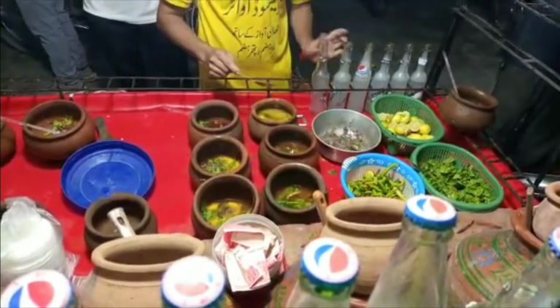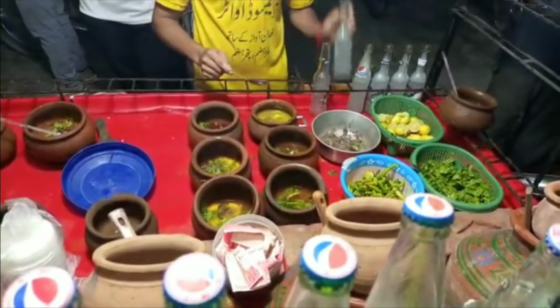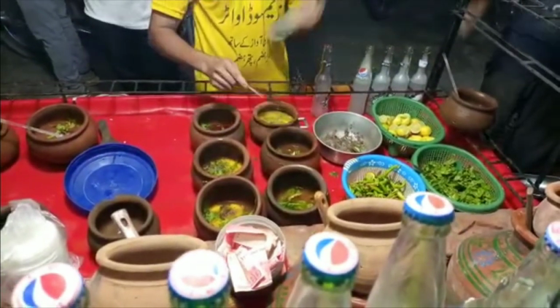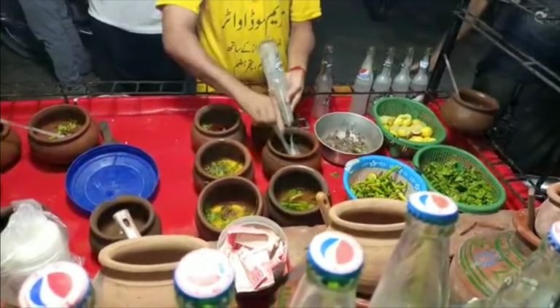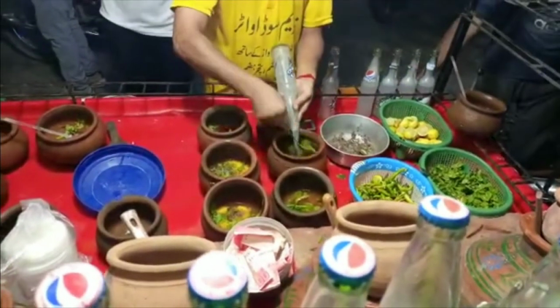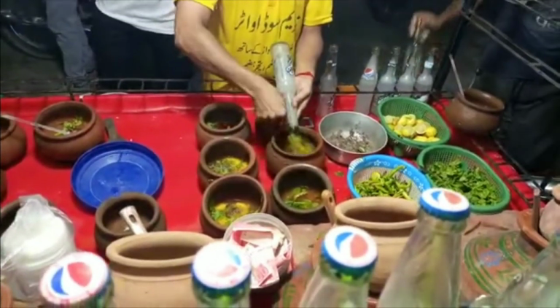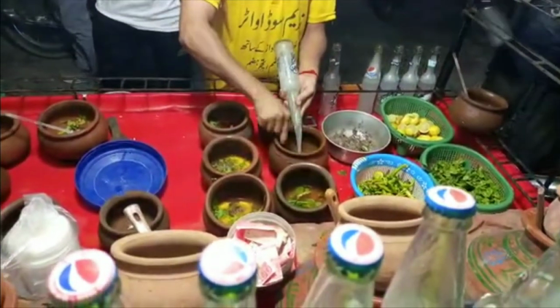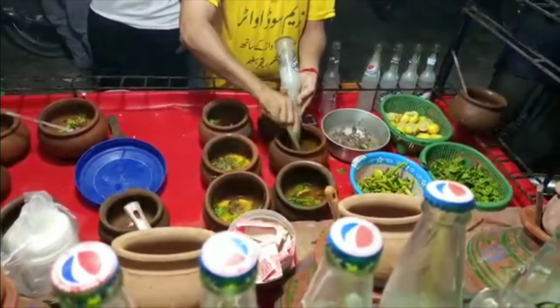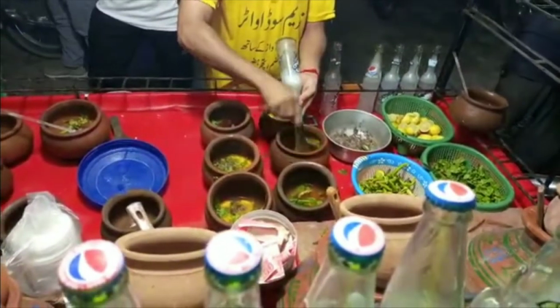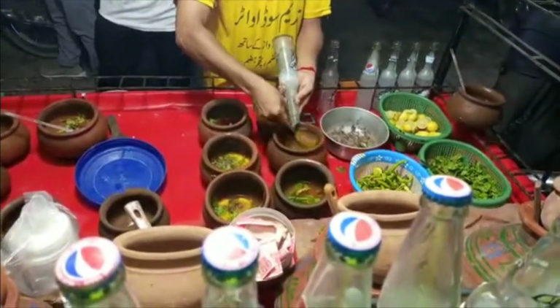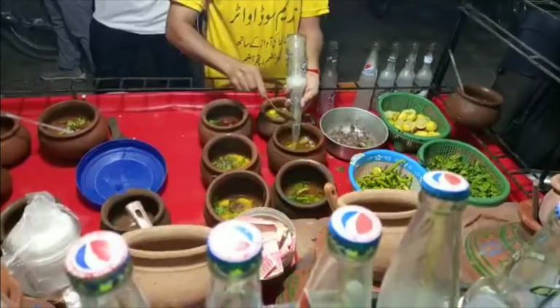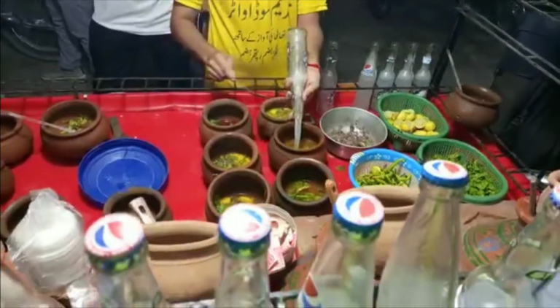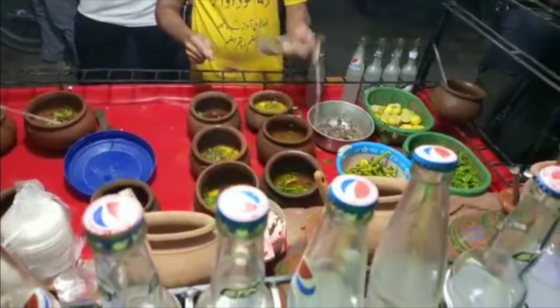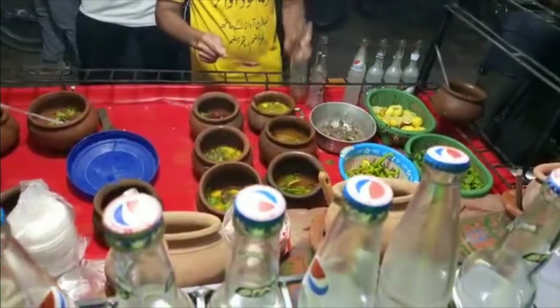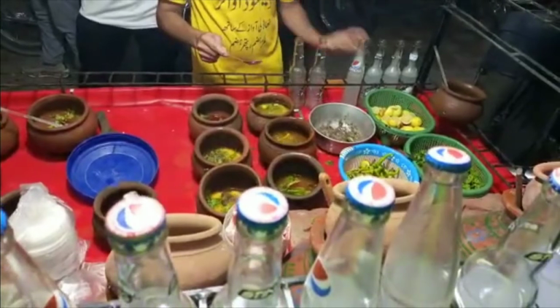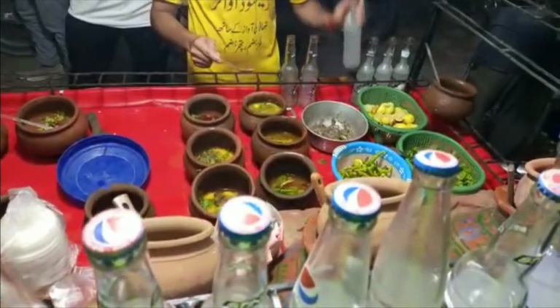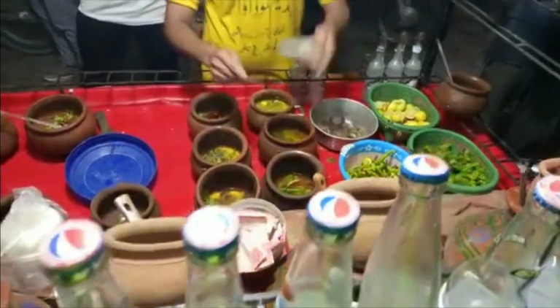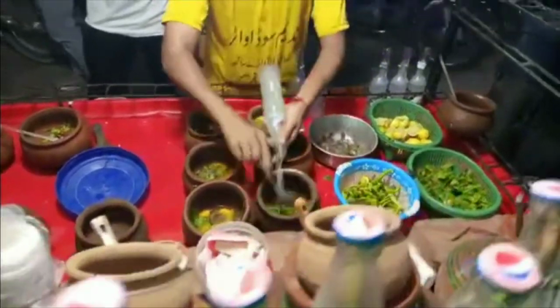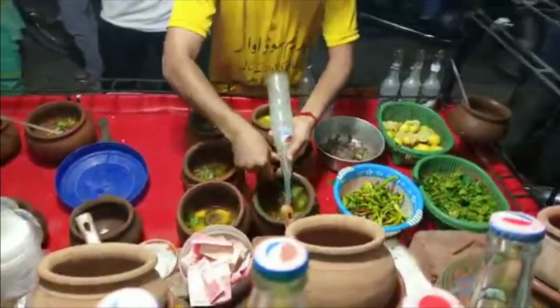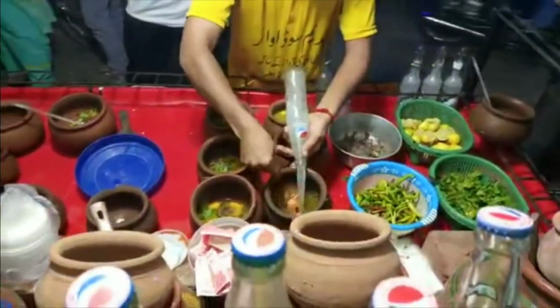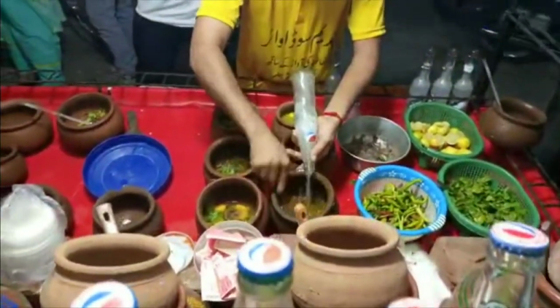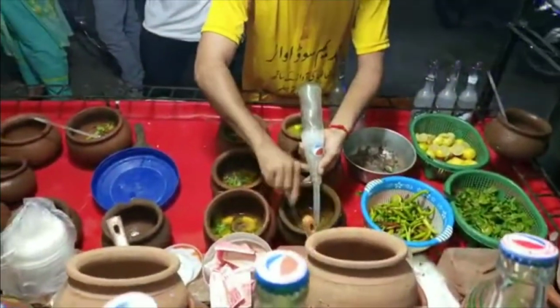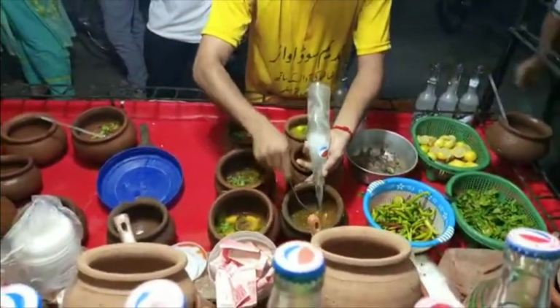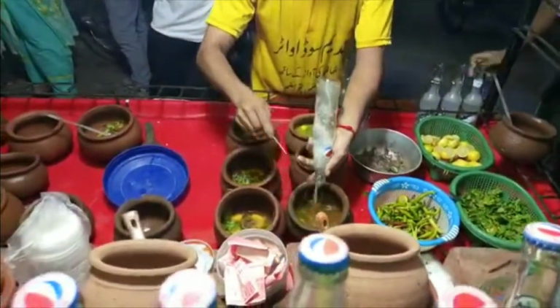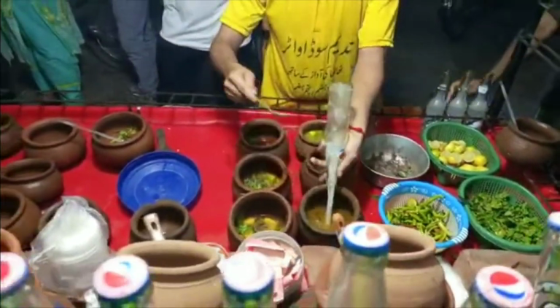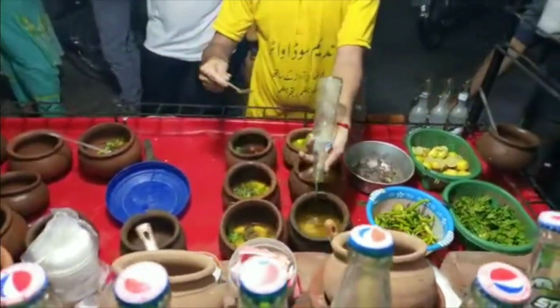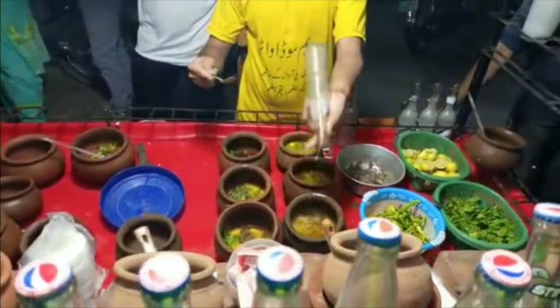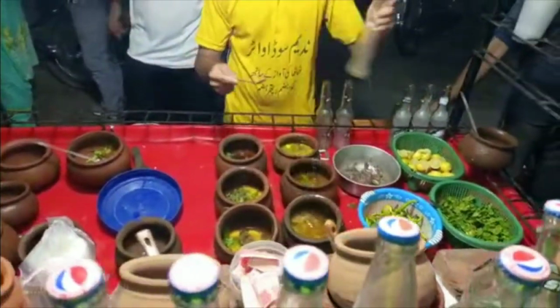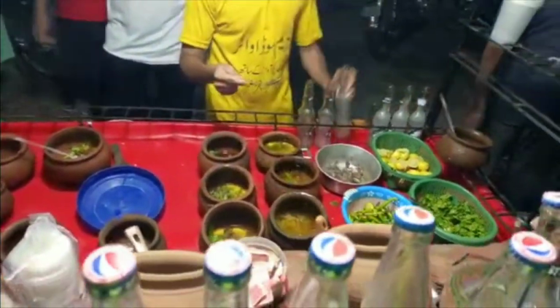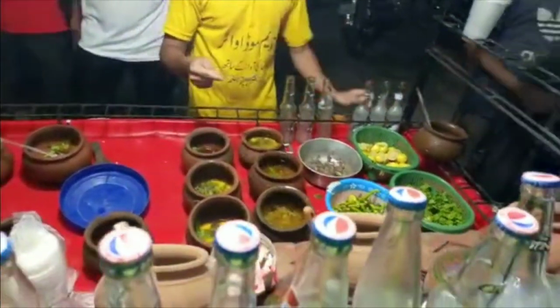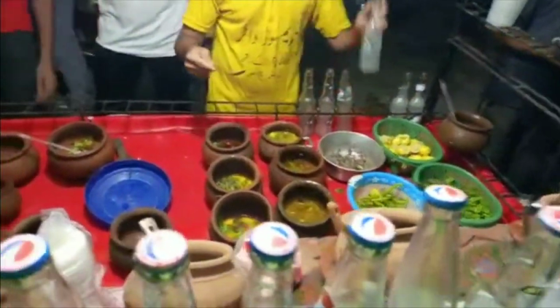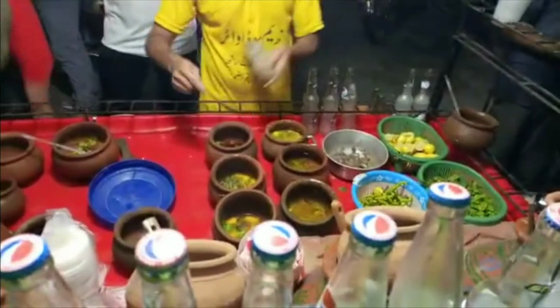Many people are happy about mango because it's the season. Many people are happy about mango. If you ask us, we will like it. You will say, yes, it's a good one. It's a good one.